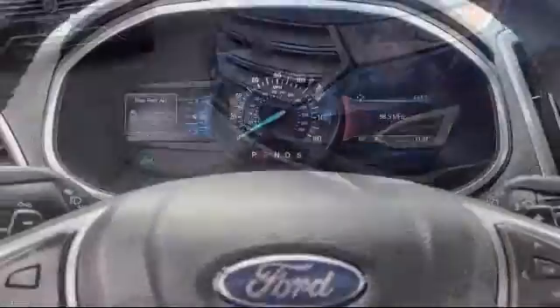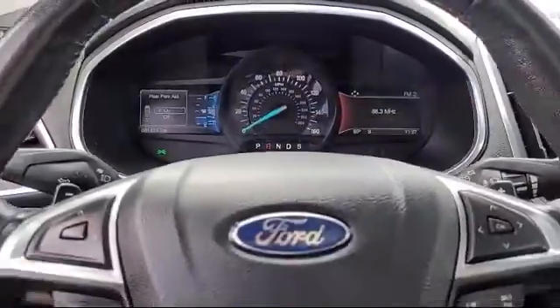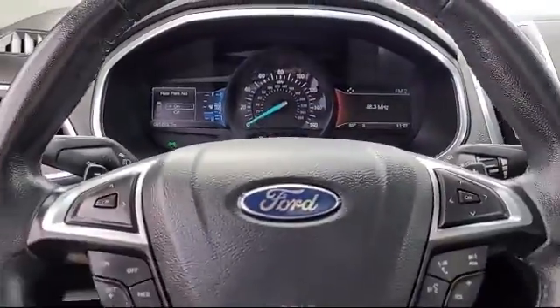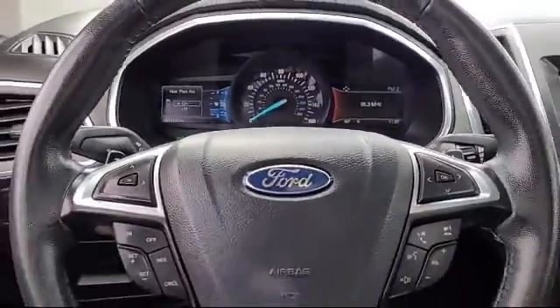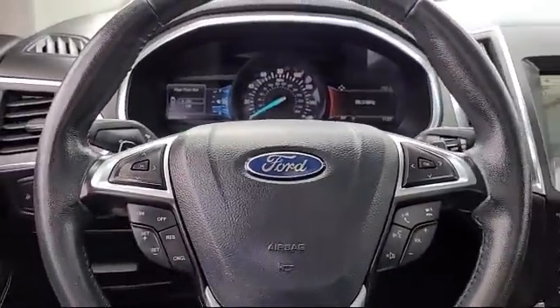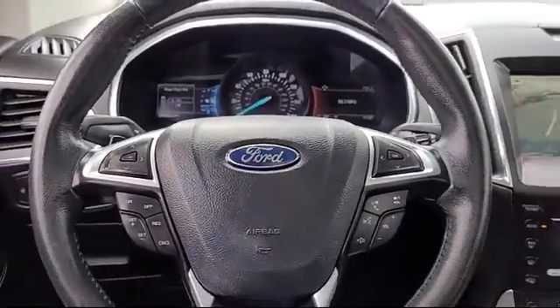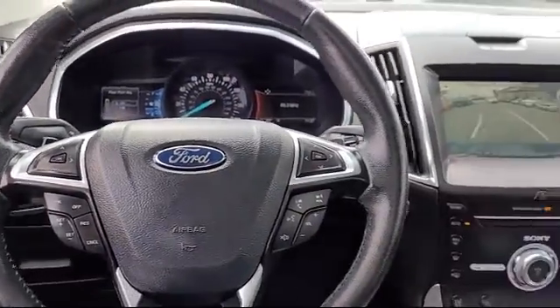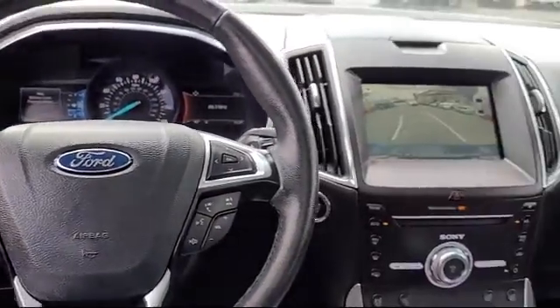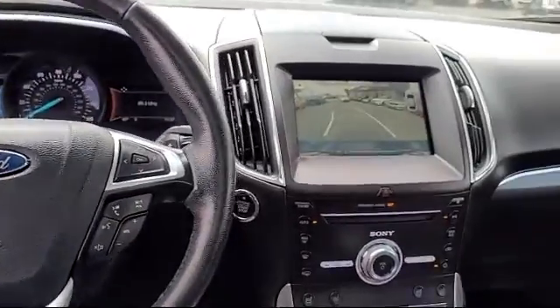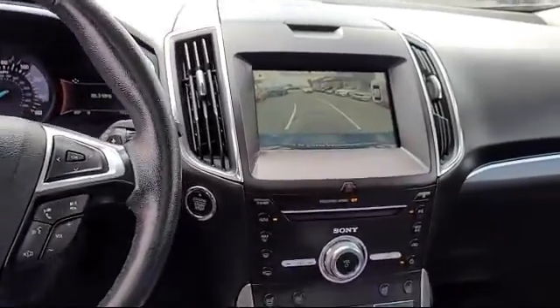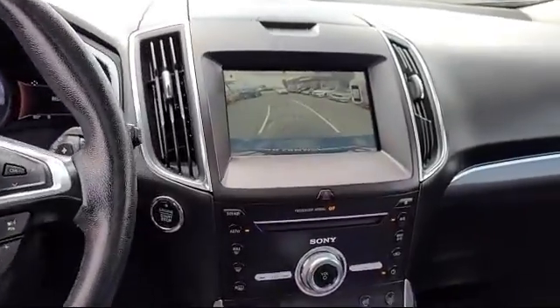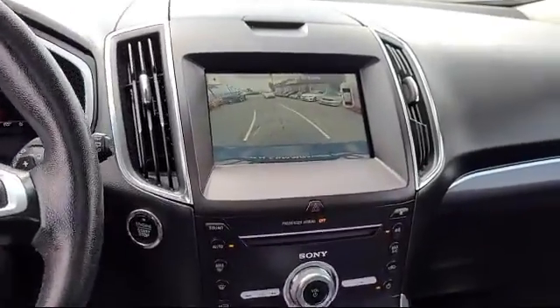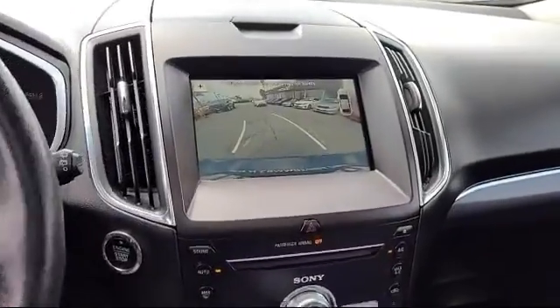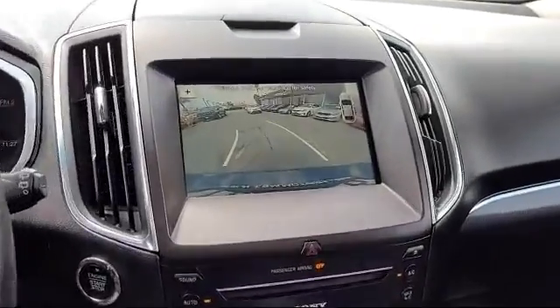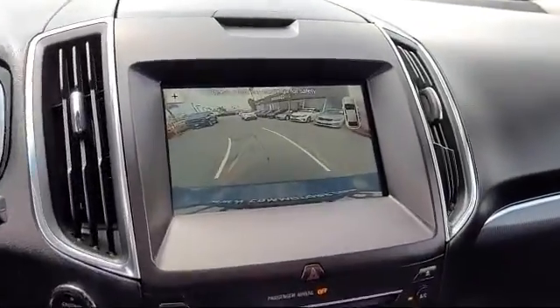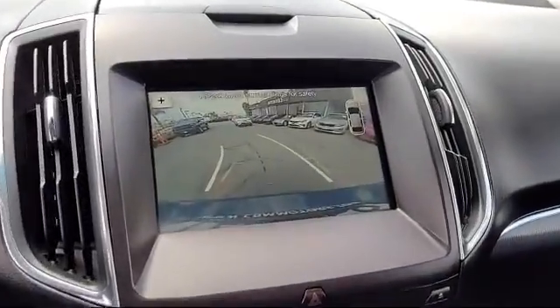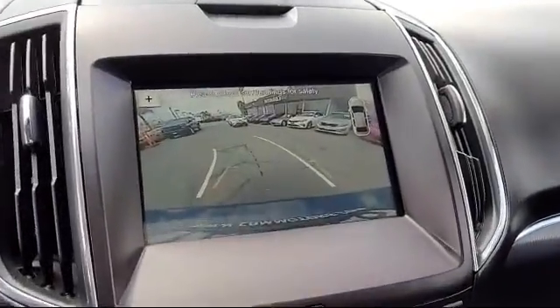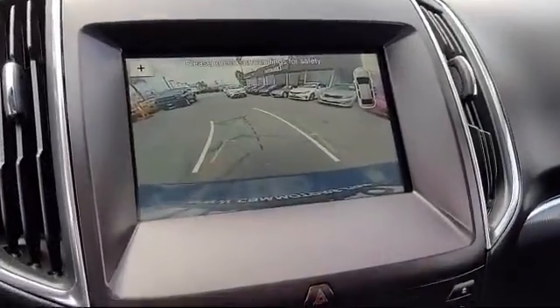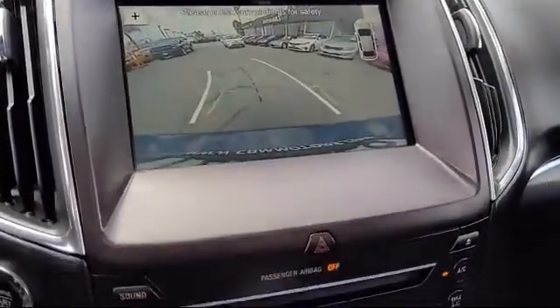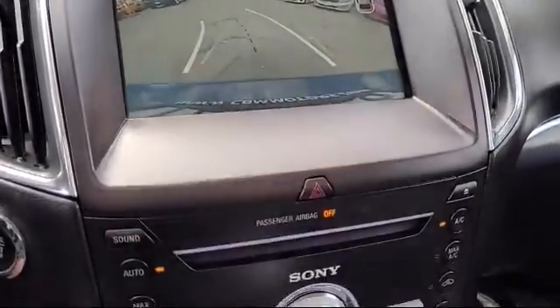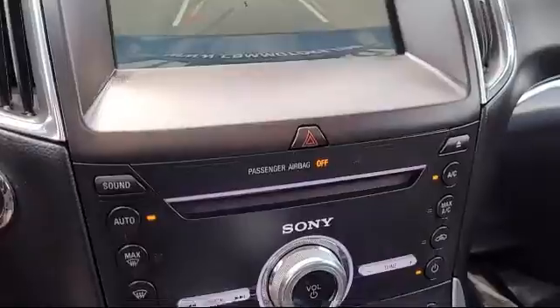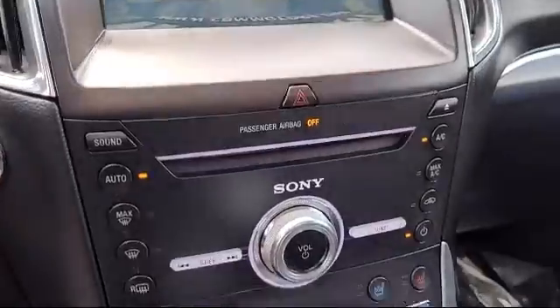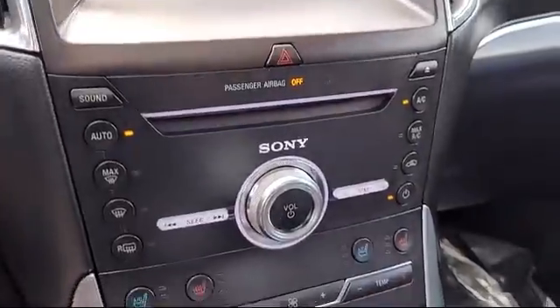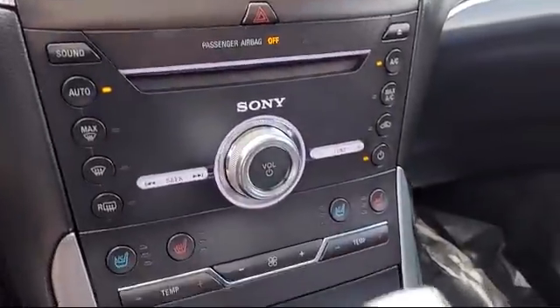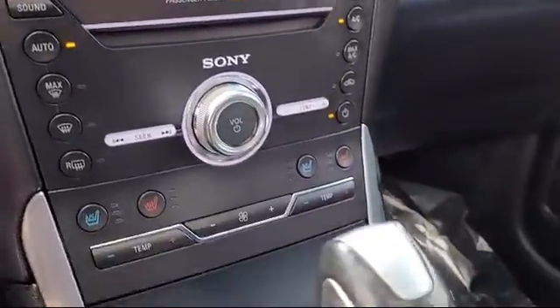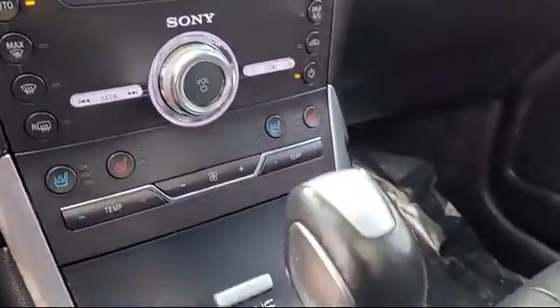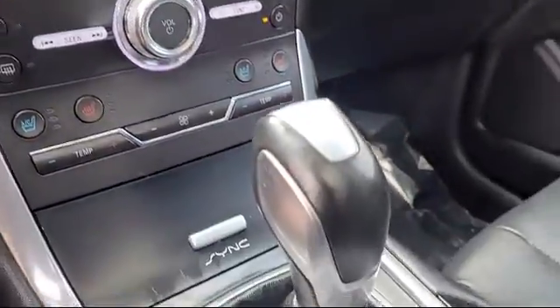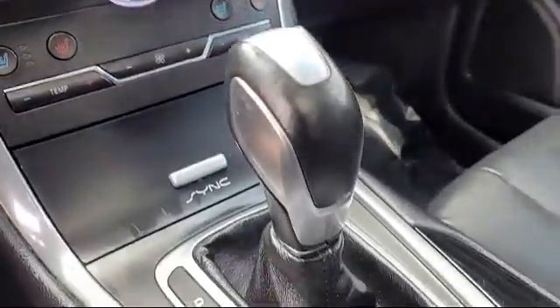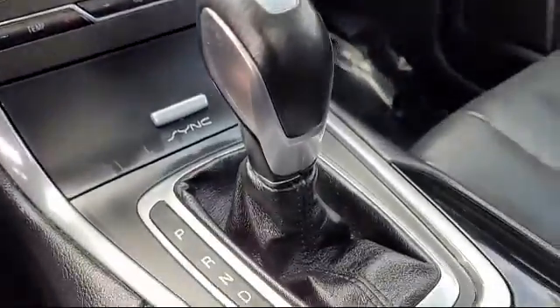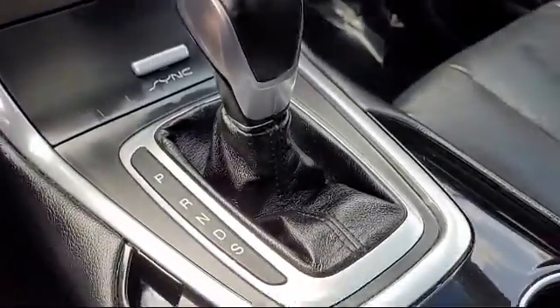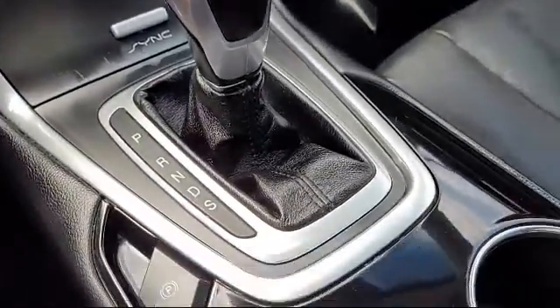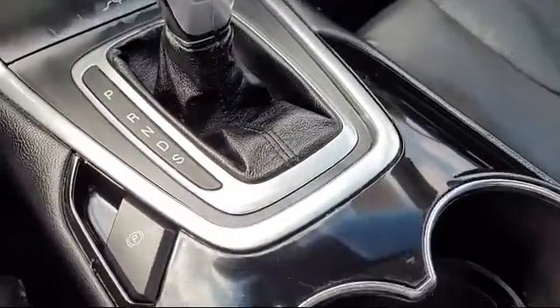Also featured are a Rear Spoiler, Driver Seat Power Adjustment Lumbar, Leather Trimmed Steering Wheel, Braking Assist, and much more!